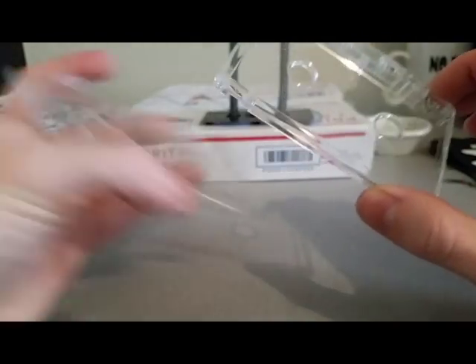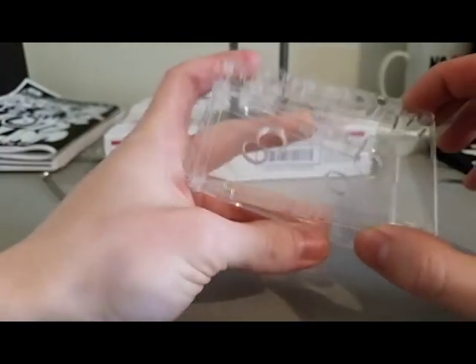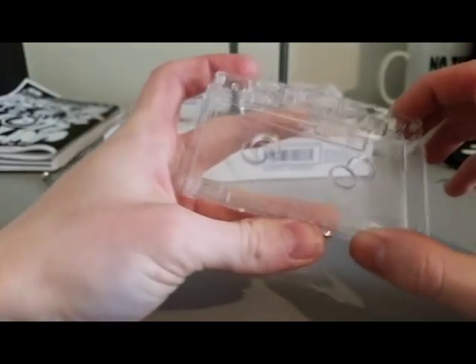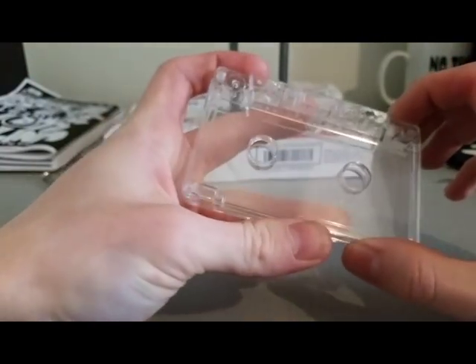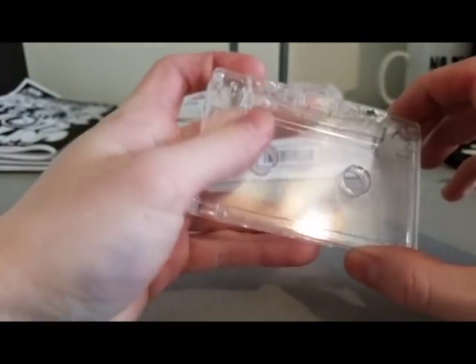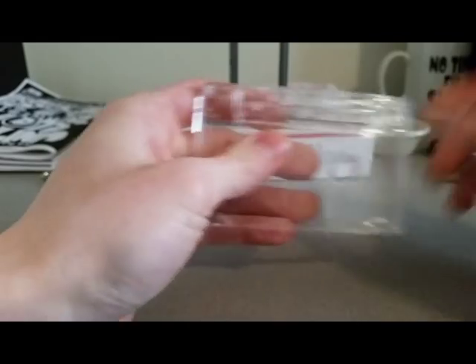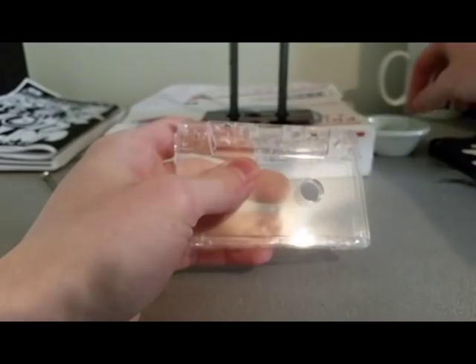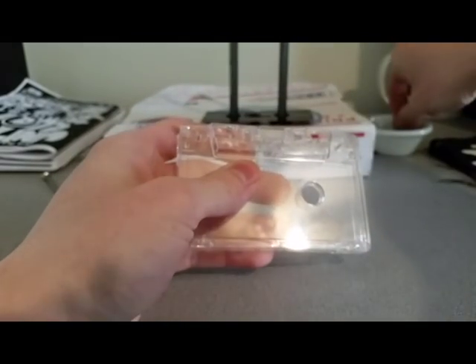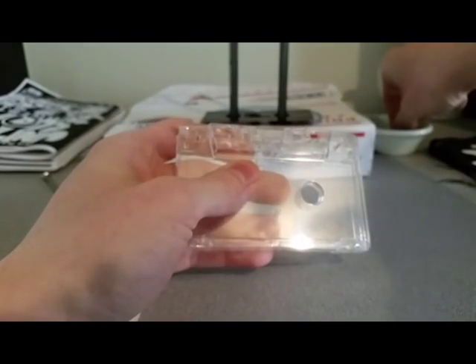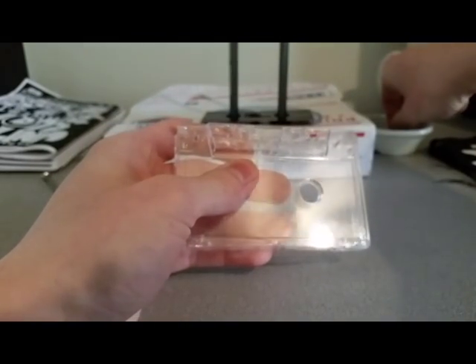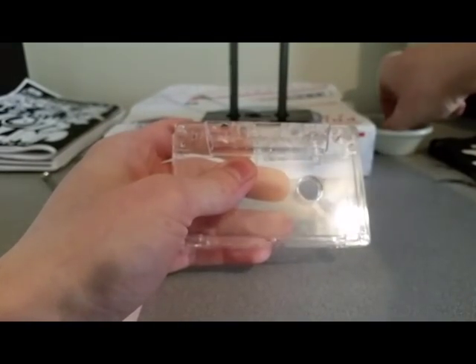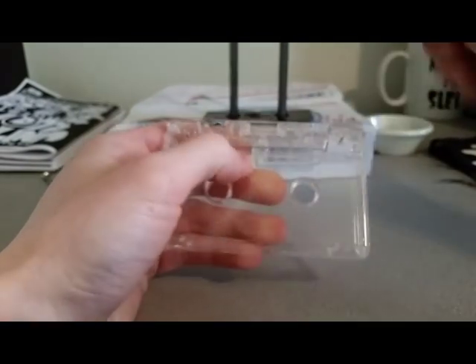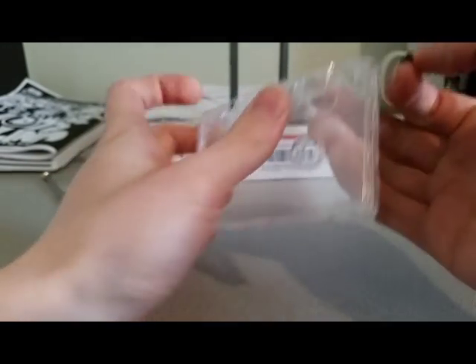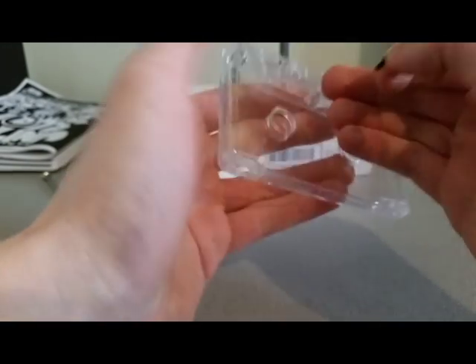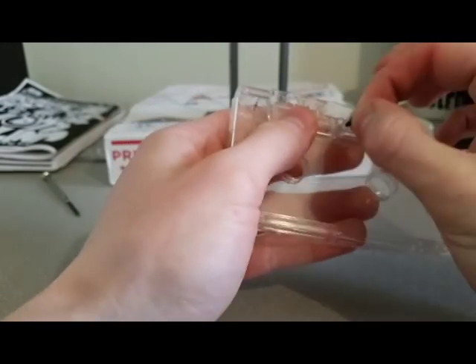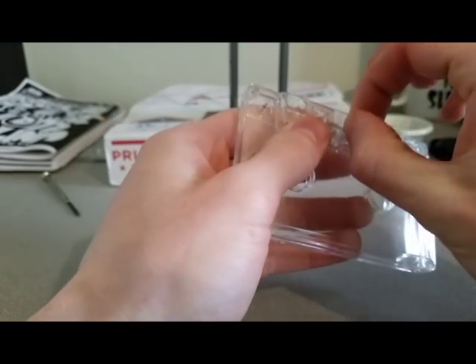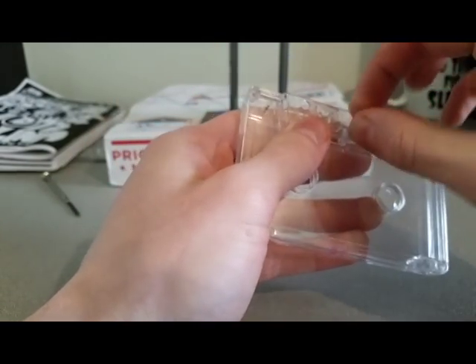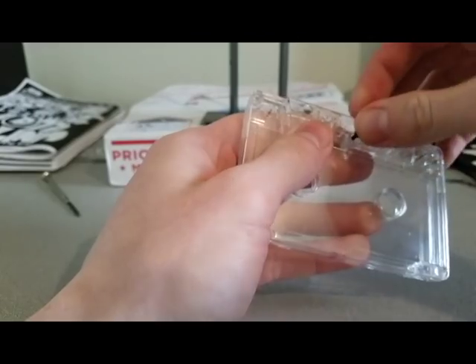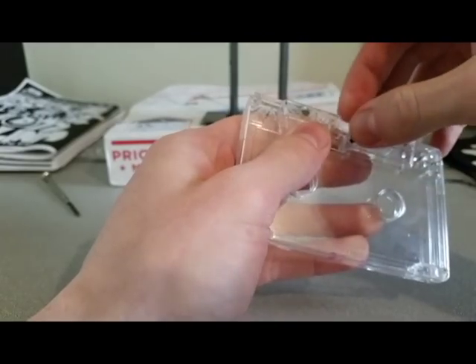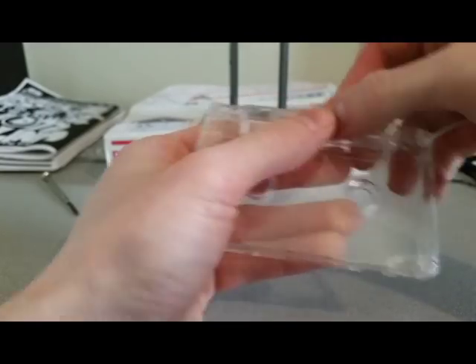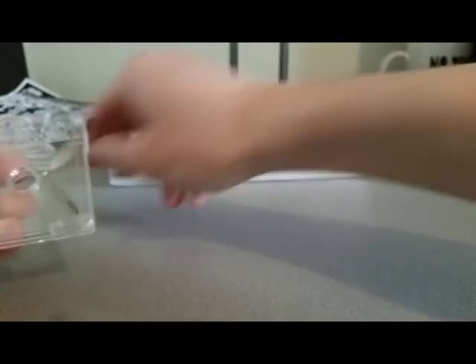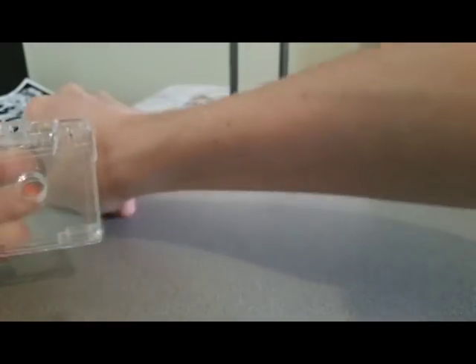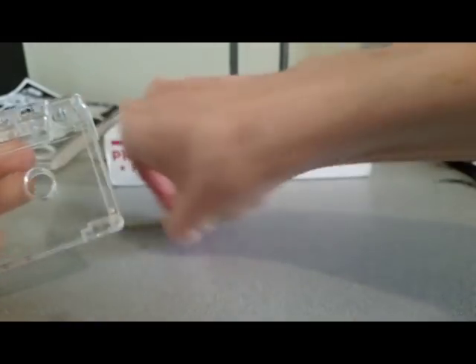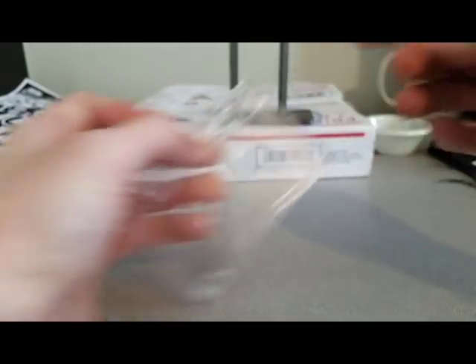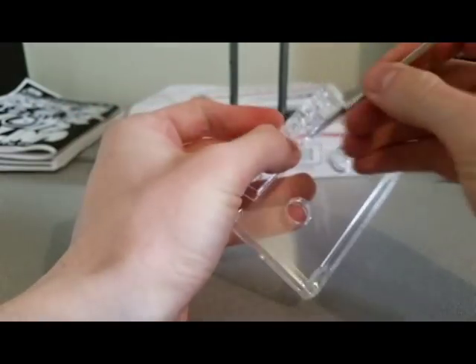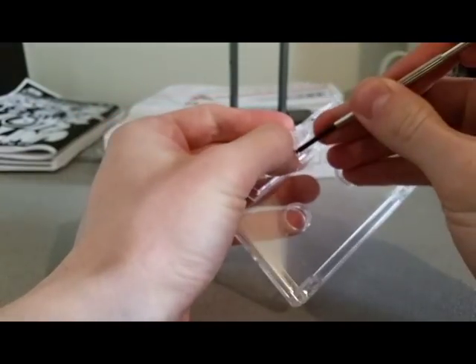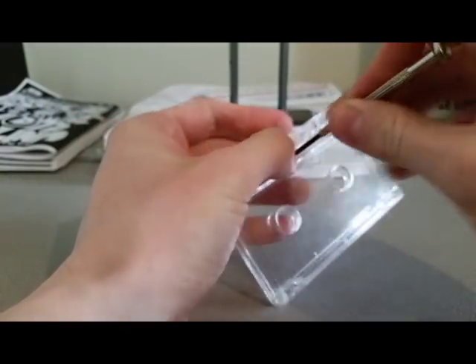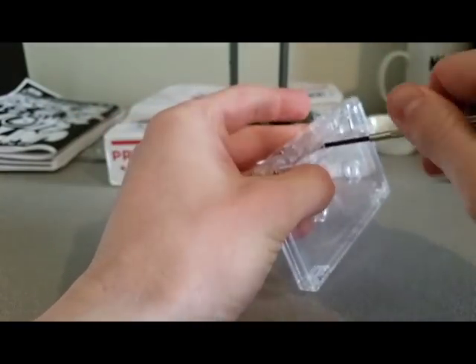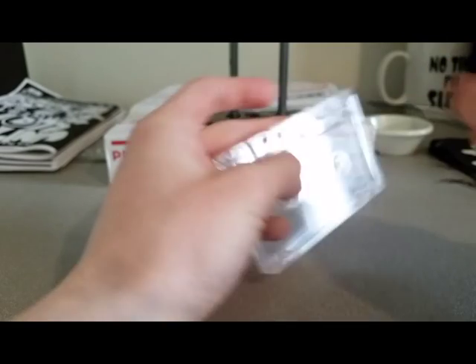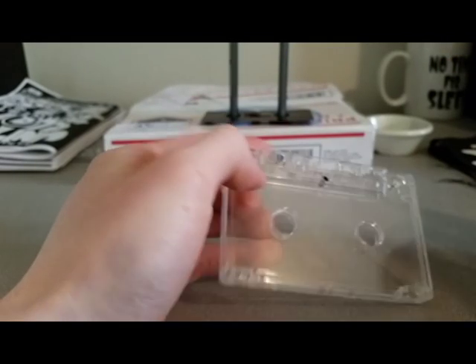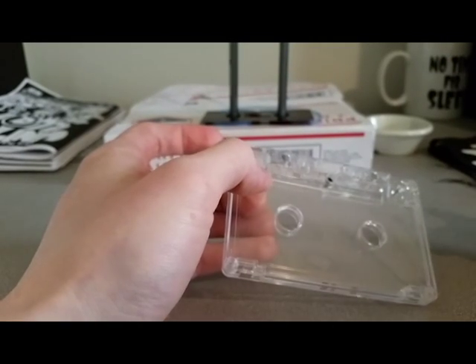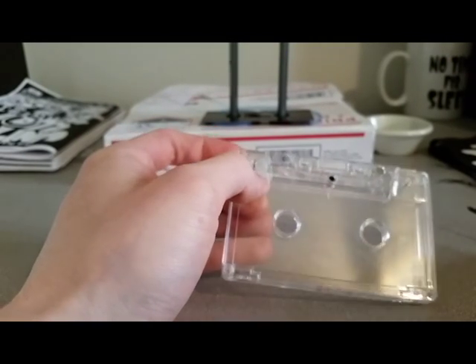We're going to put the shell back together. I like taking one screw and just putting it in the middle right here. Now your shell is prepped.